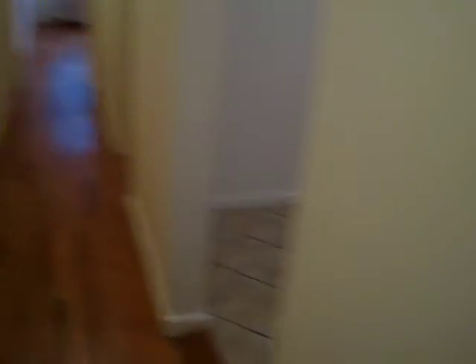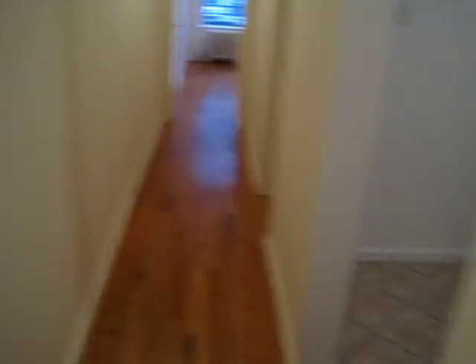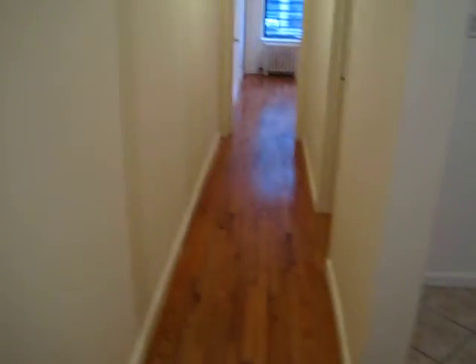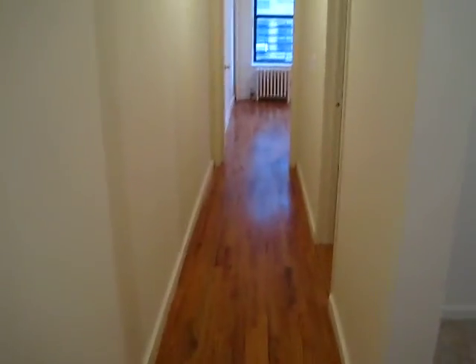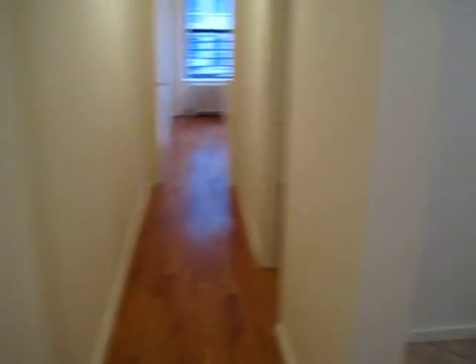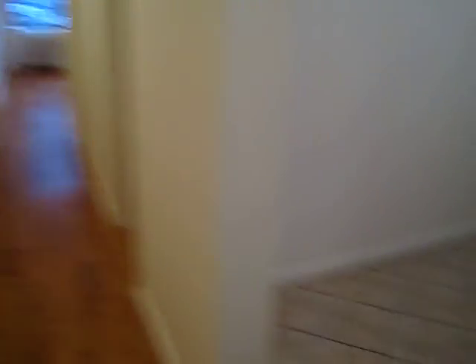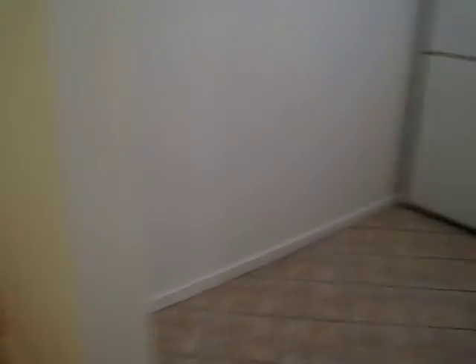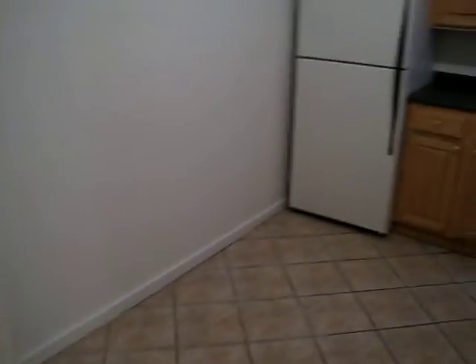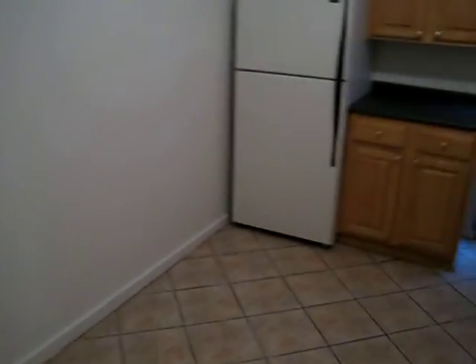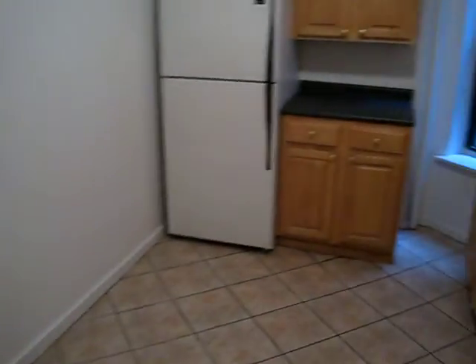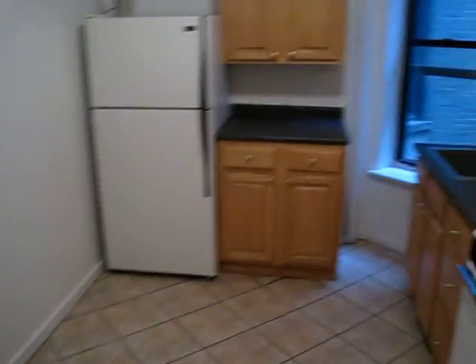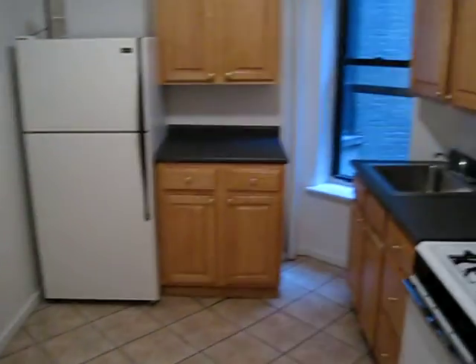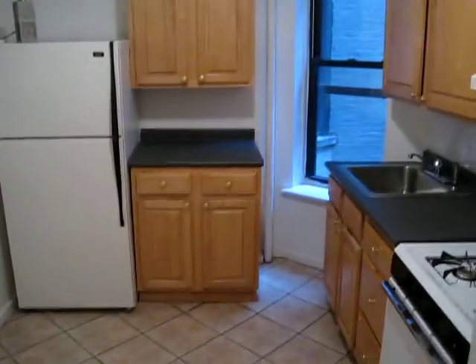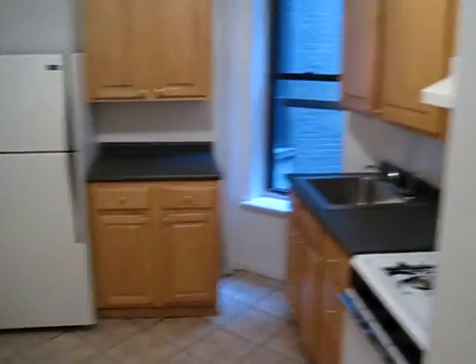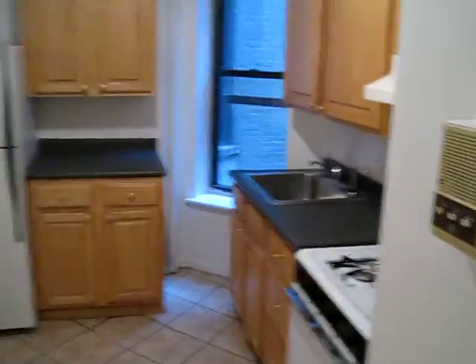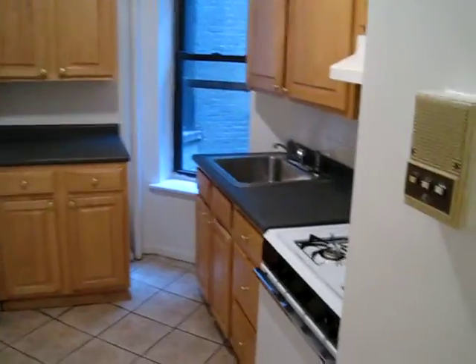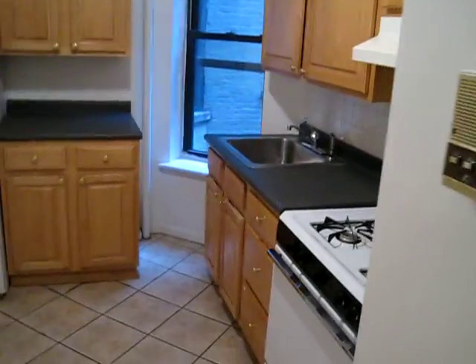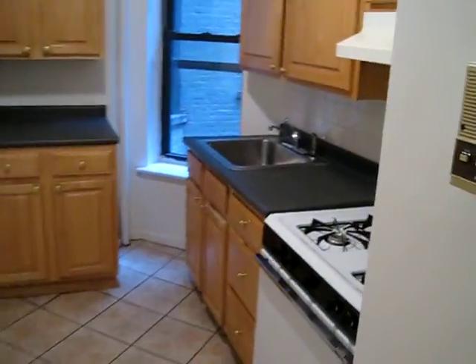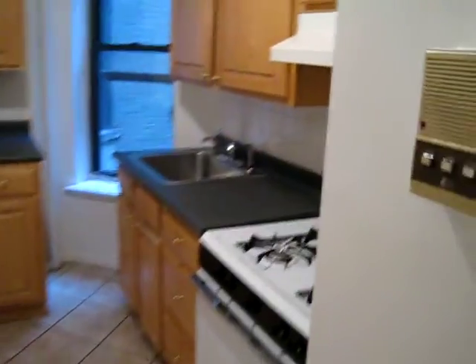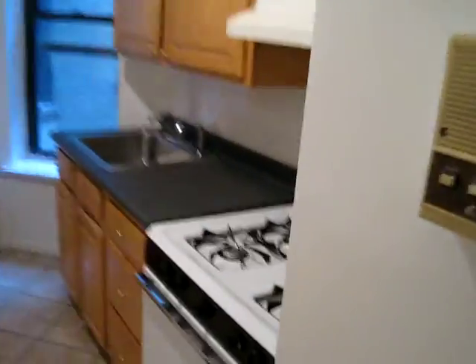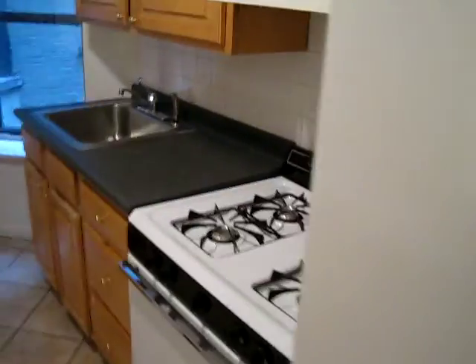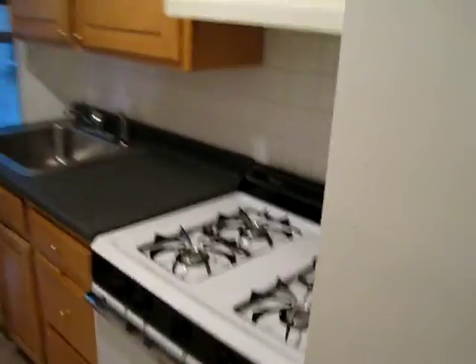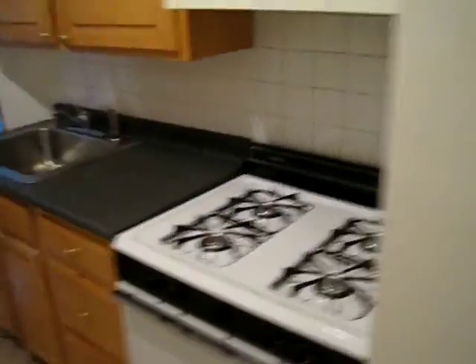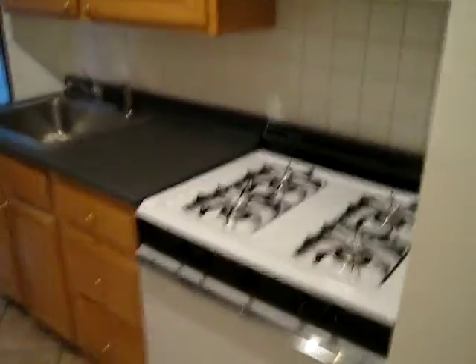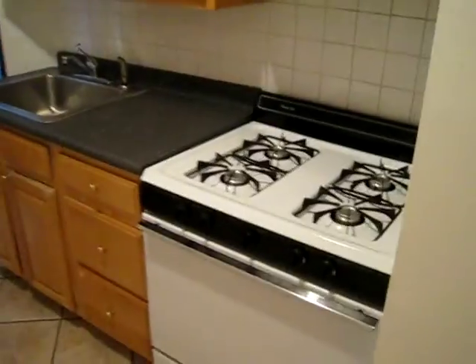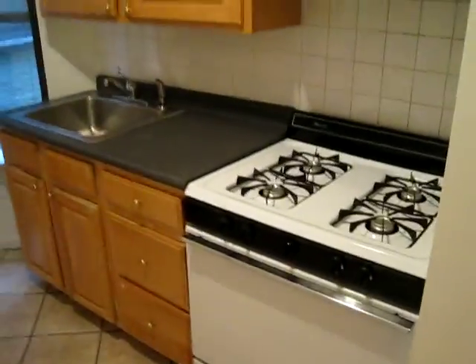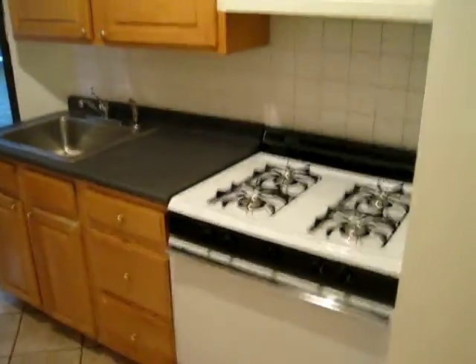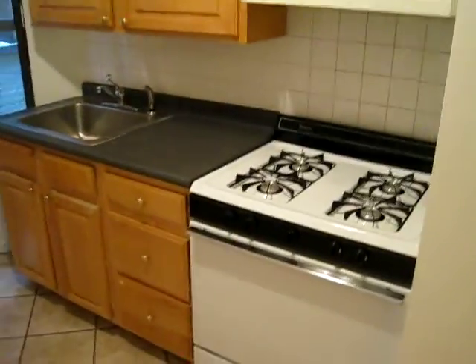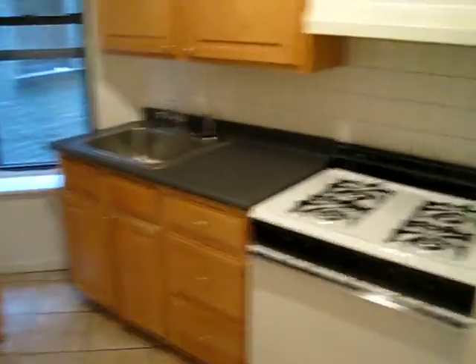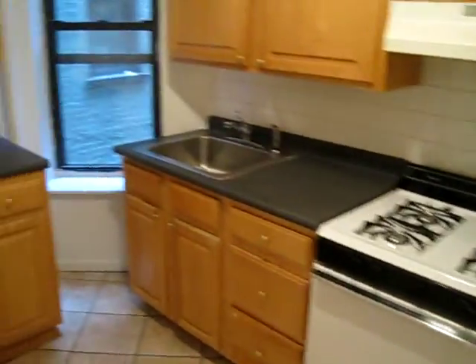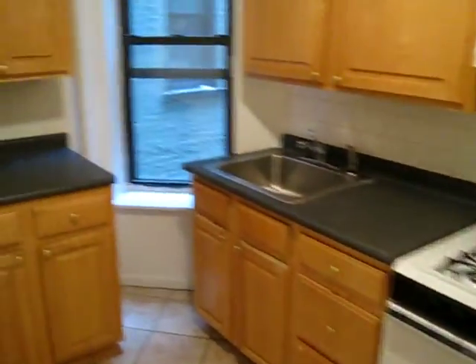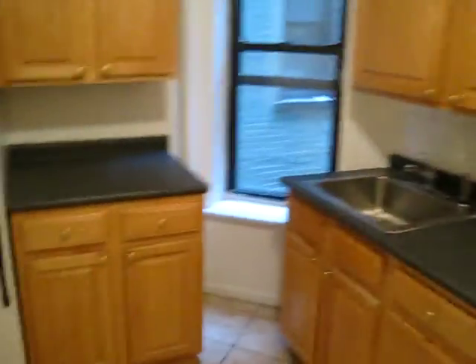And over here, we have a big eating kitchen with a window. Nice stove, good appliances.